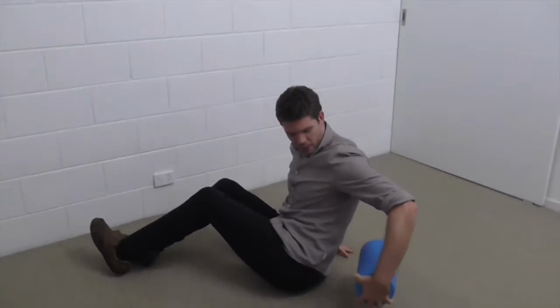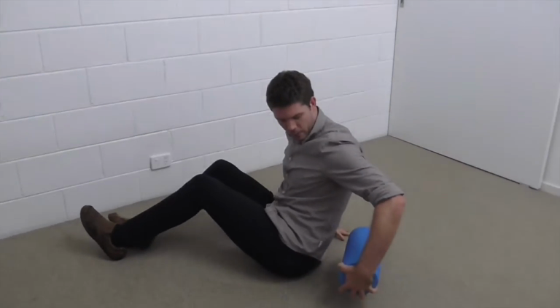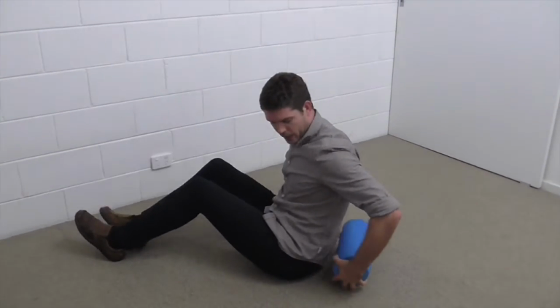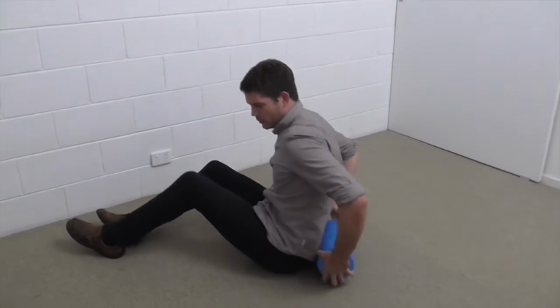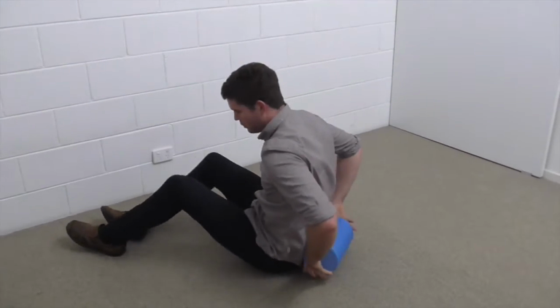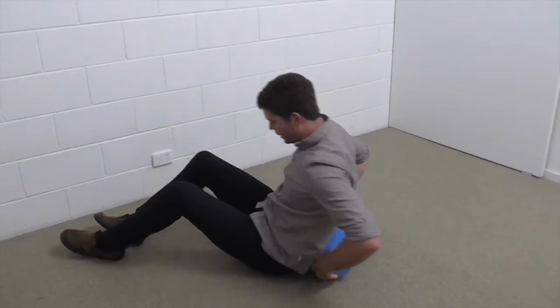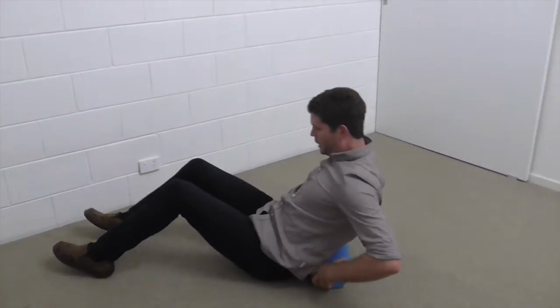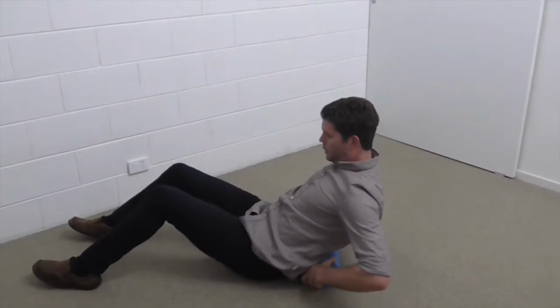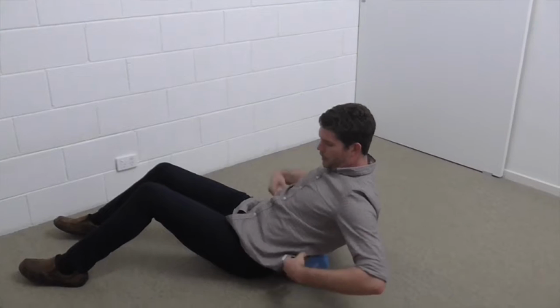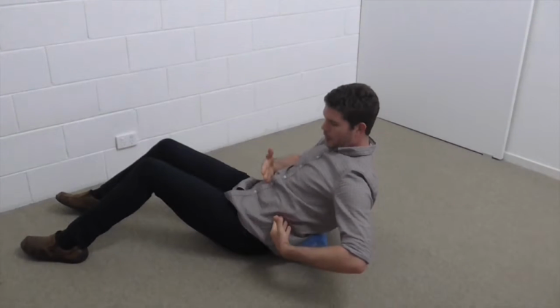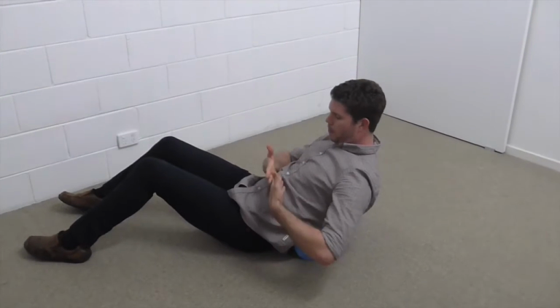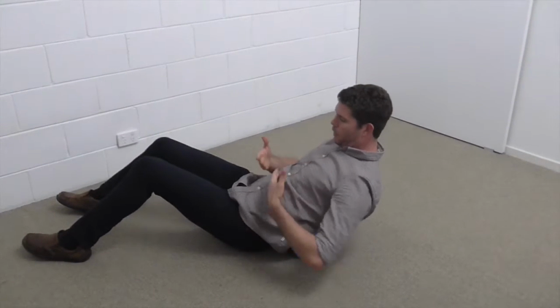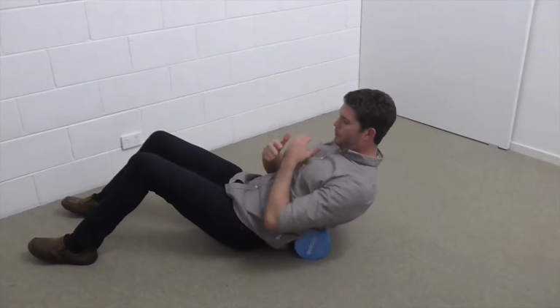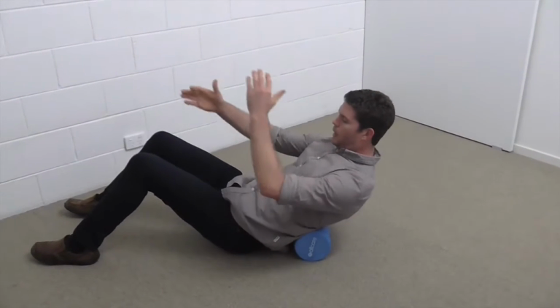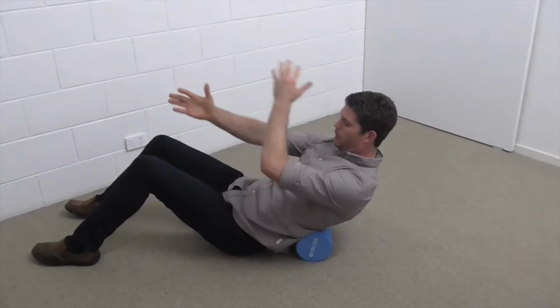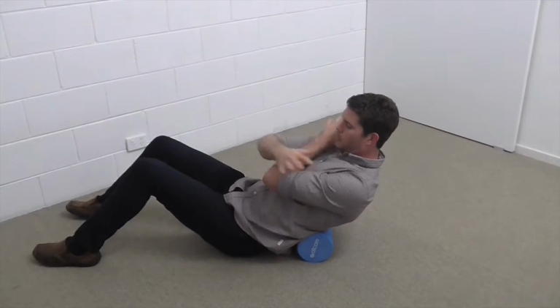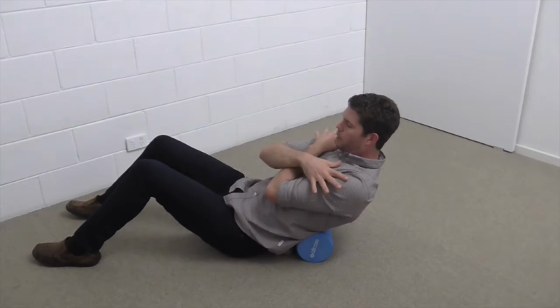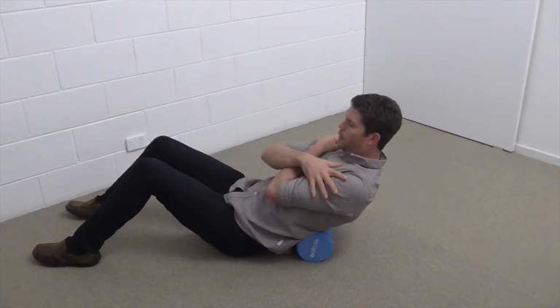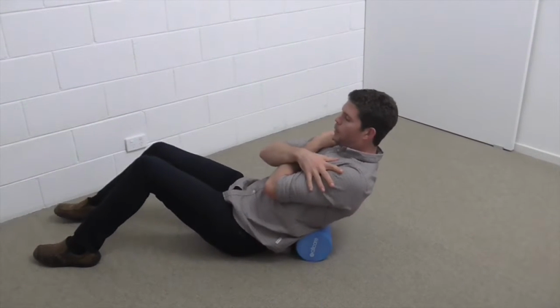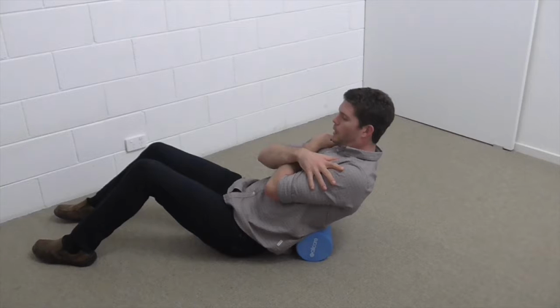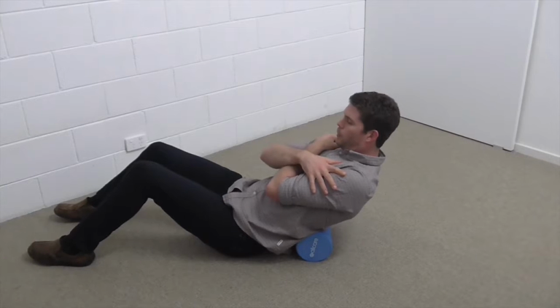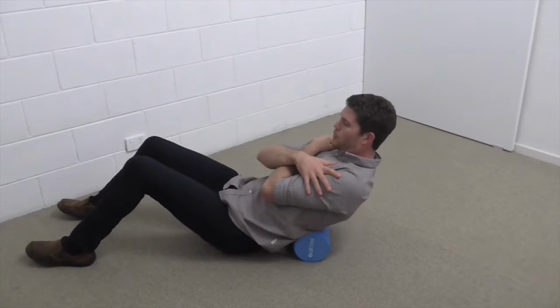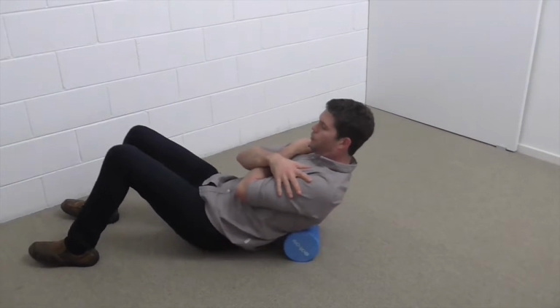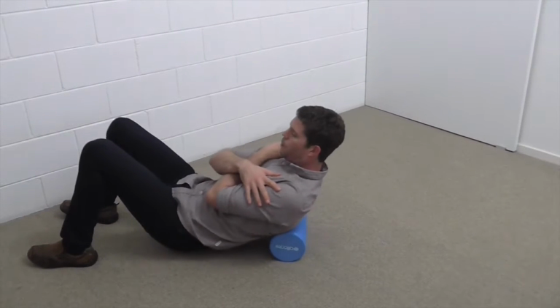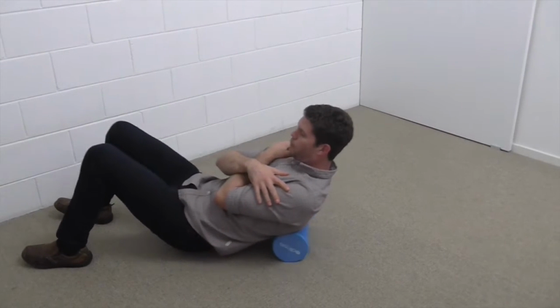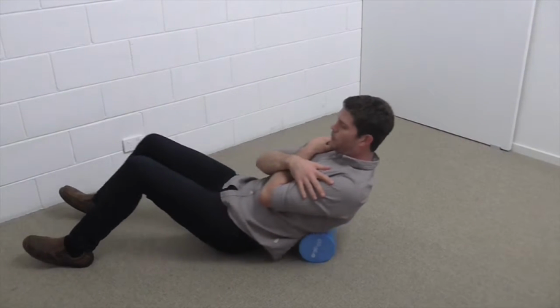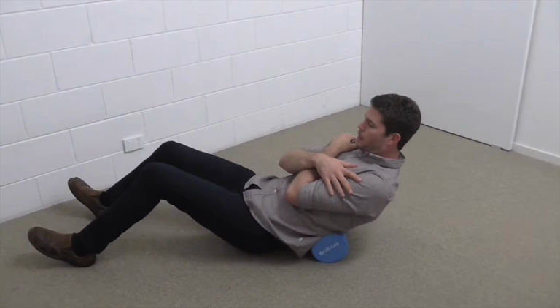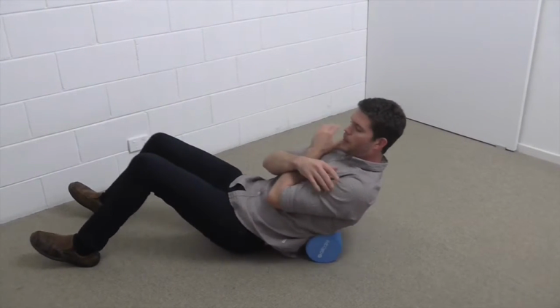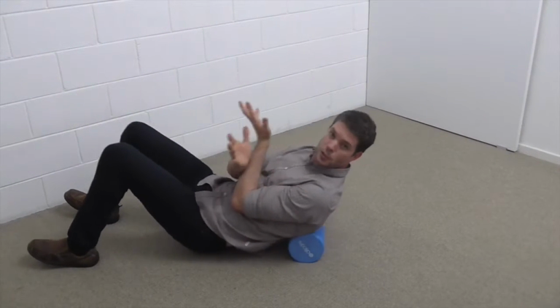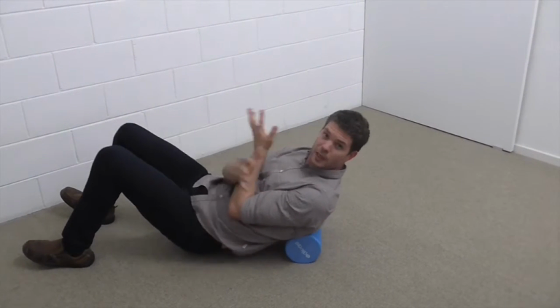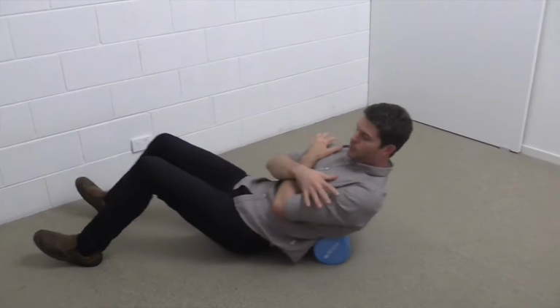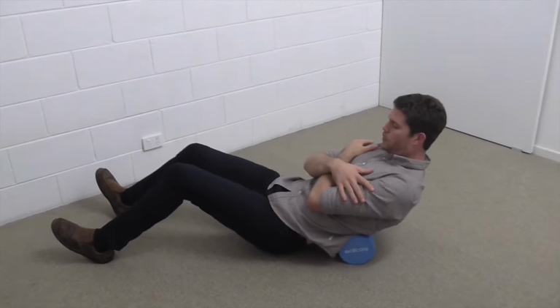Find the foam roller and then come to the floor and take the foam roller lengthways across your back. Lie back around that mid-back region, giving yourself a little bit of a hug. From here, we're going to do just a few warm-up rolls up and down the spine, just loosening up through the tissues.